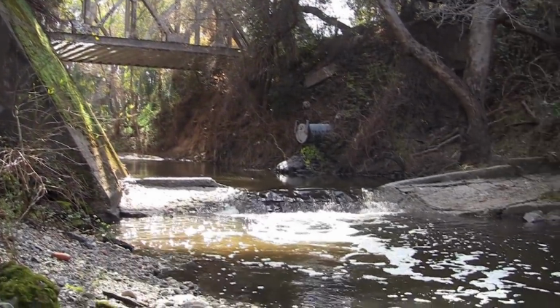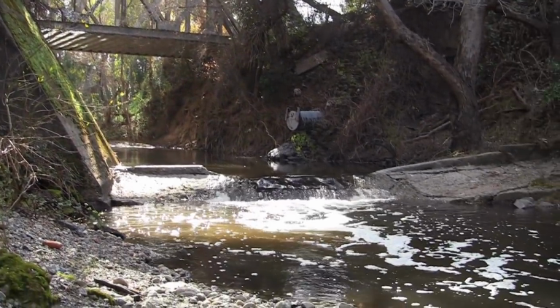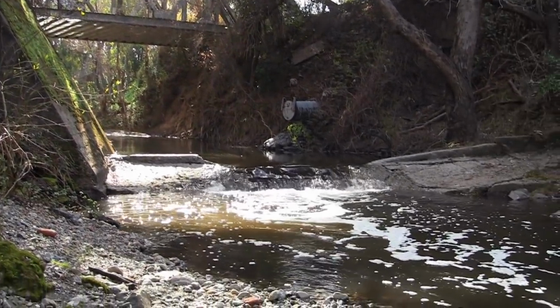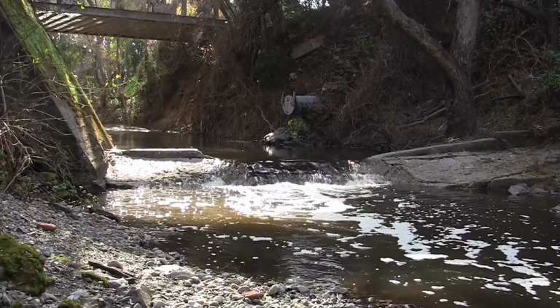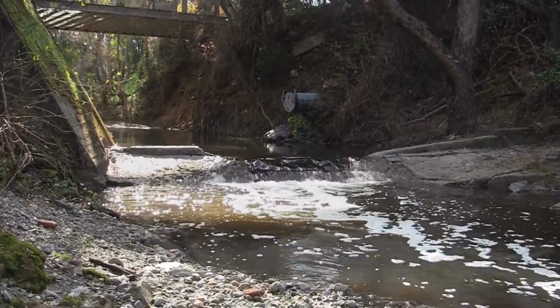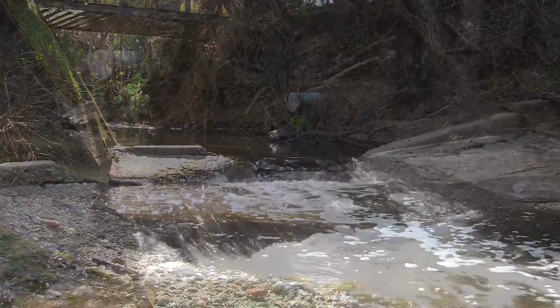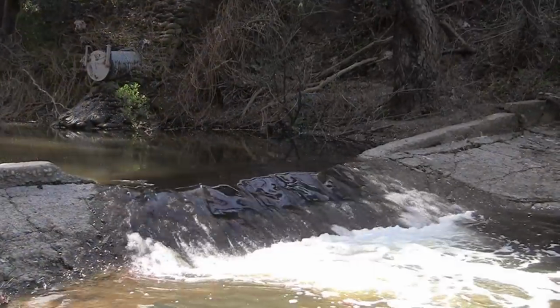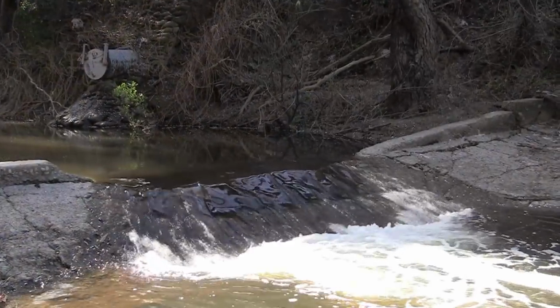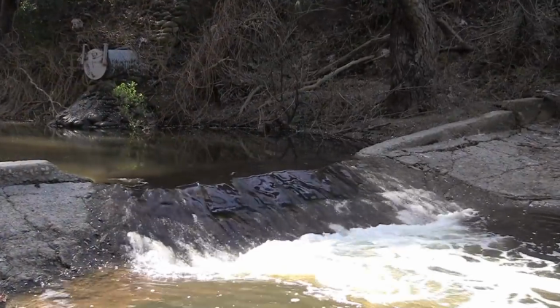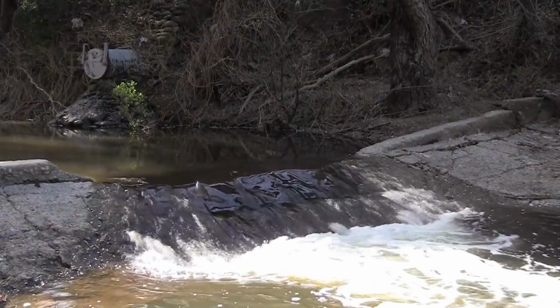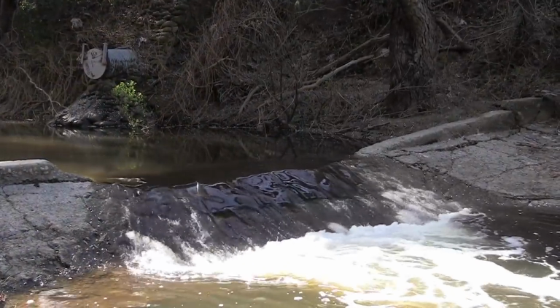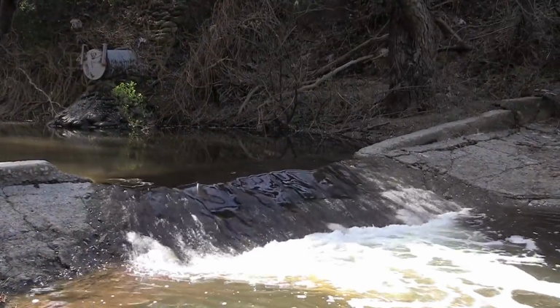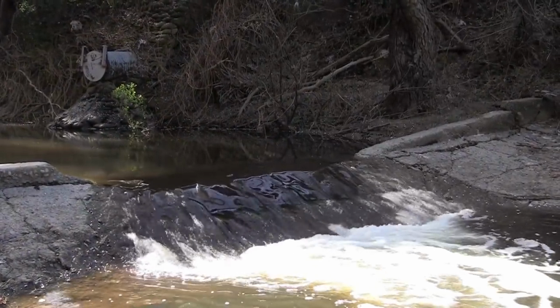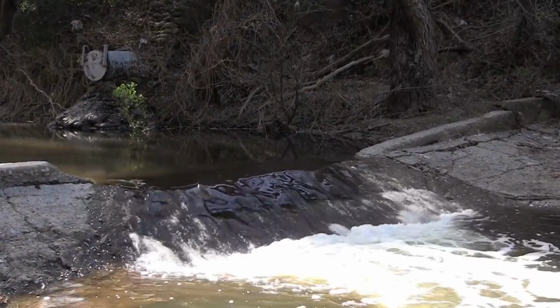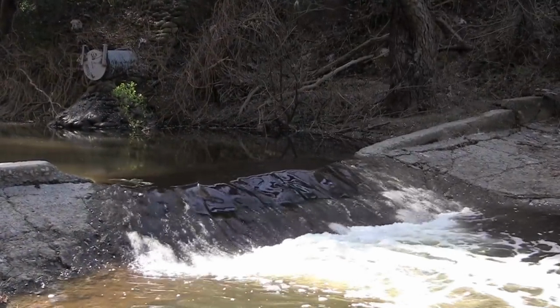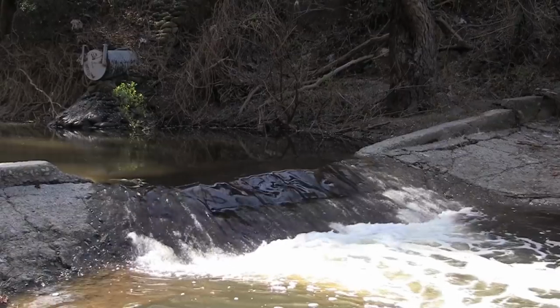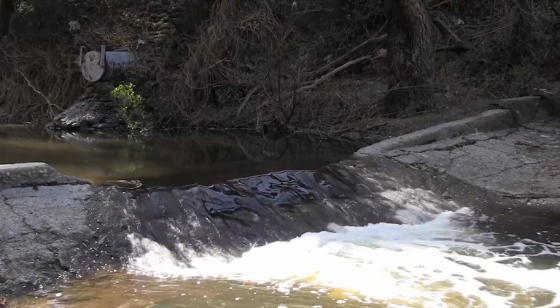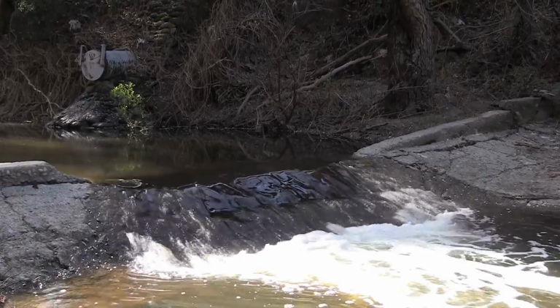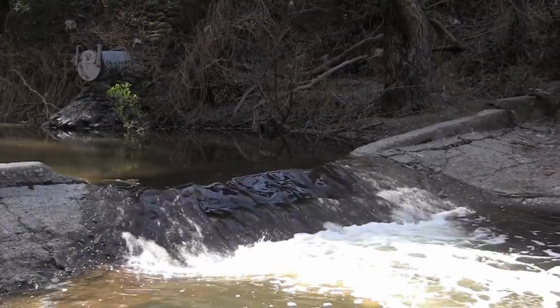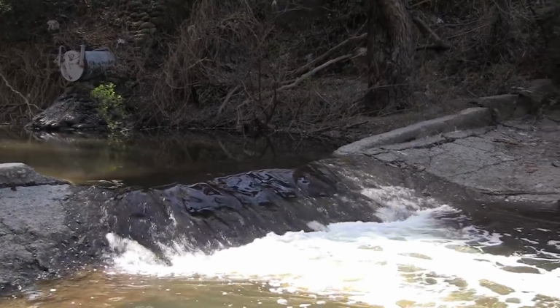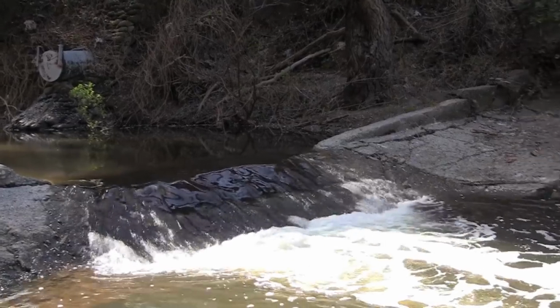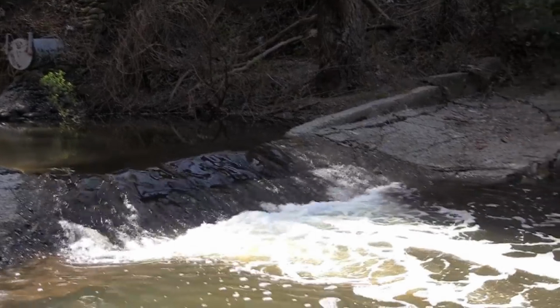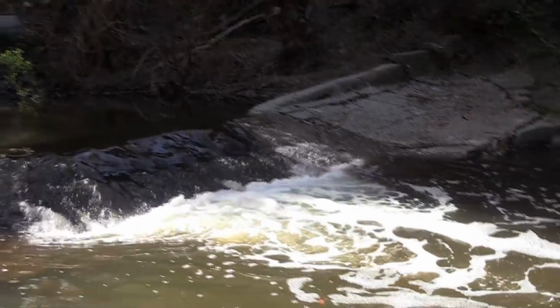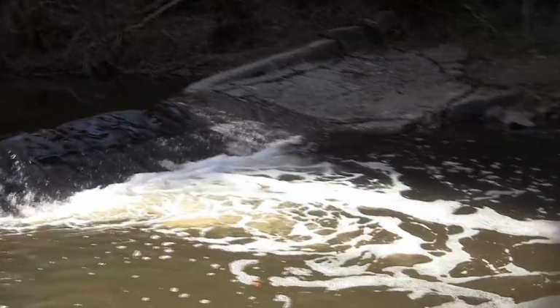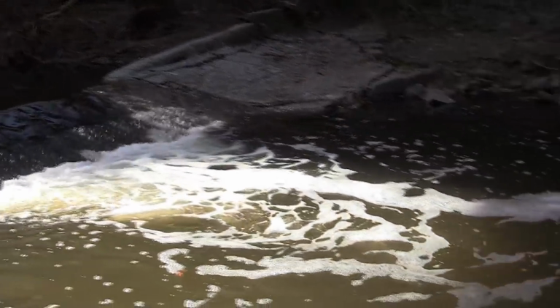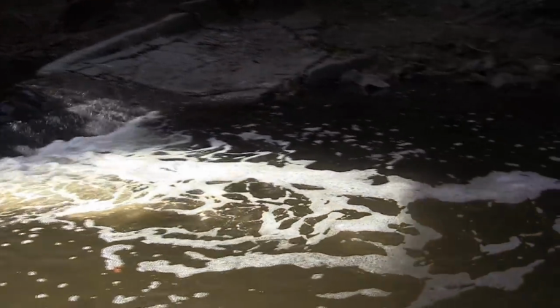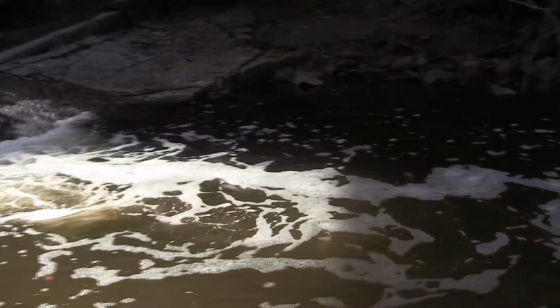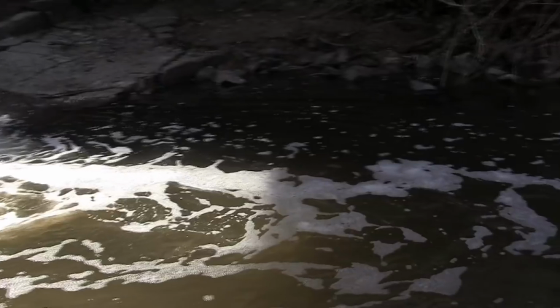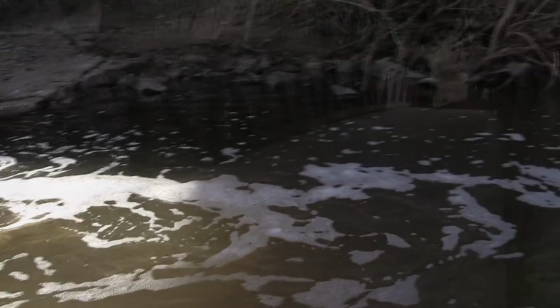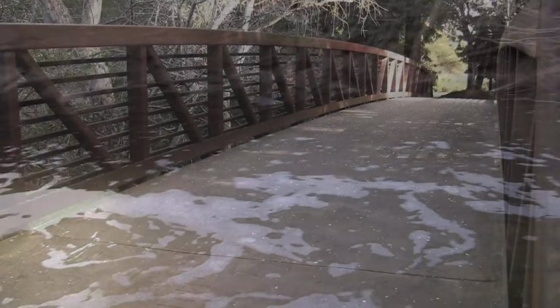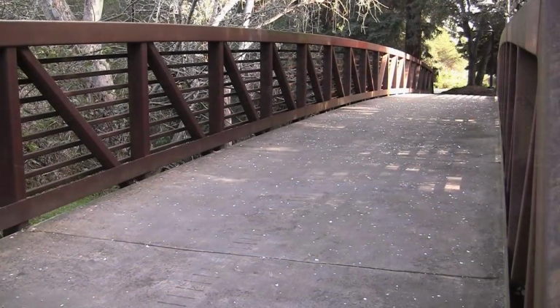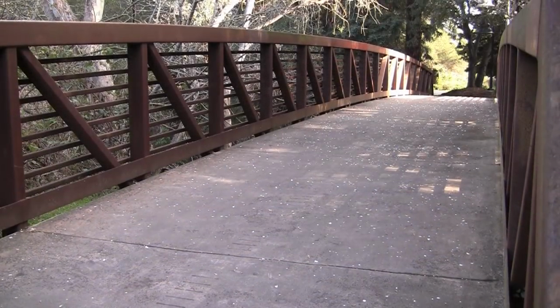Basically it's a big solid object in the creek that's preventing head cutting, erosion, around any particular structure that you want to protect.